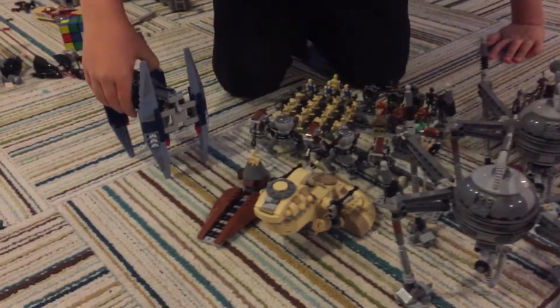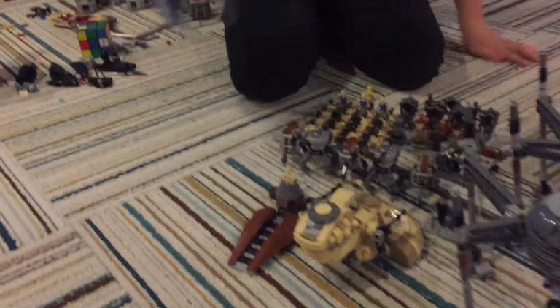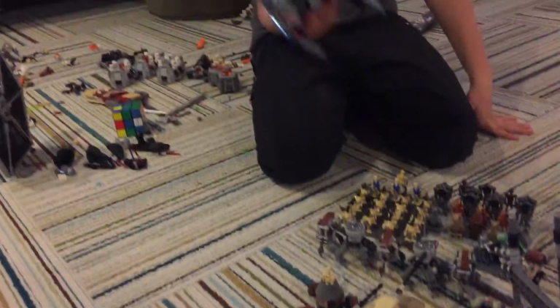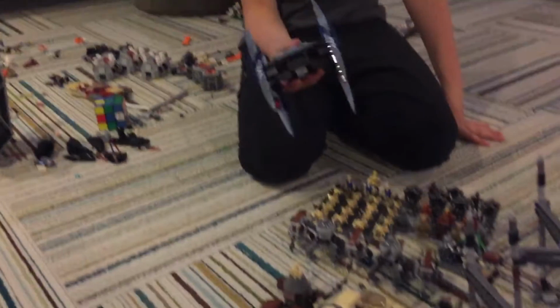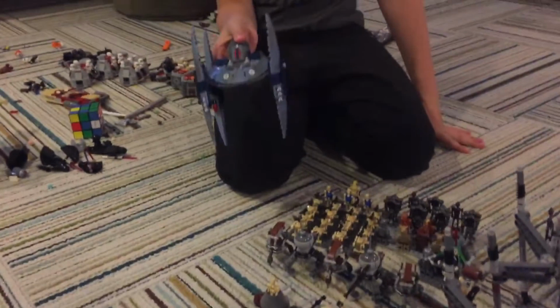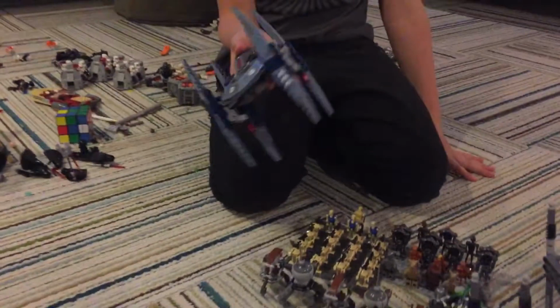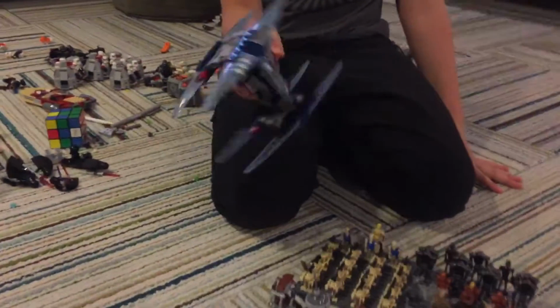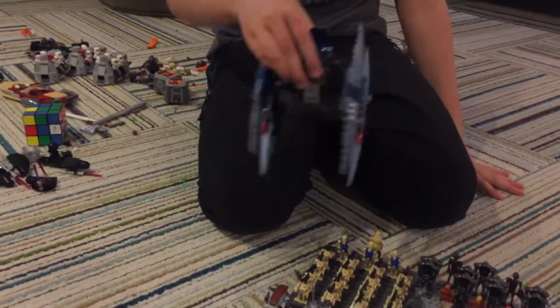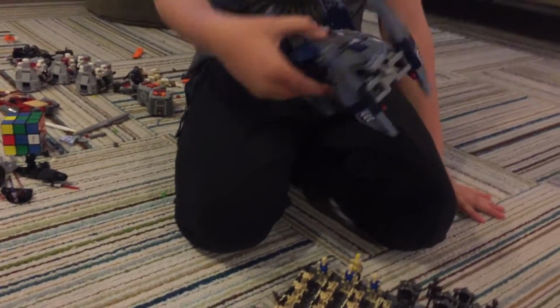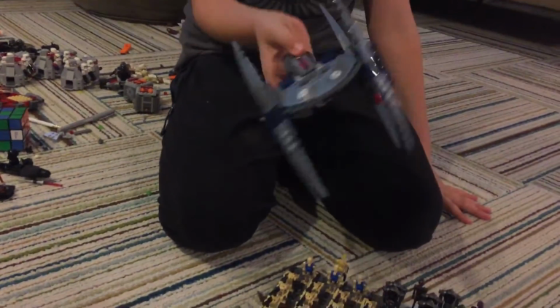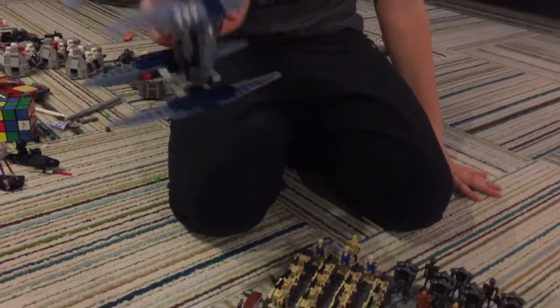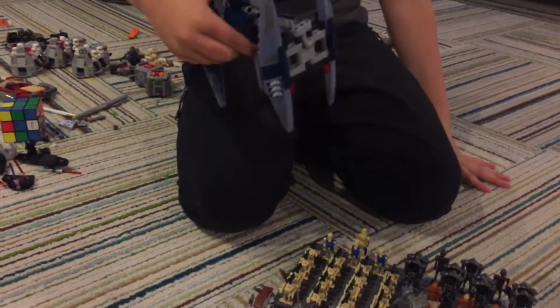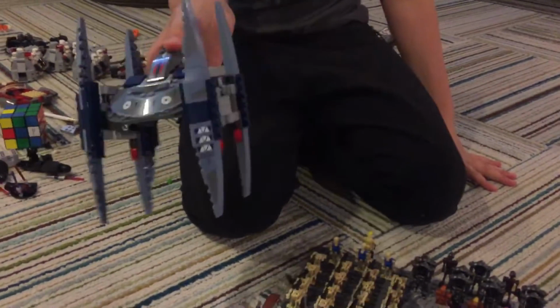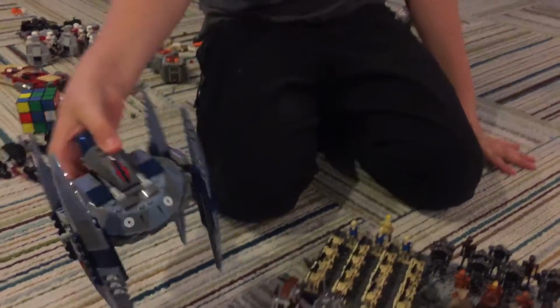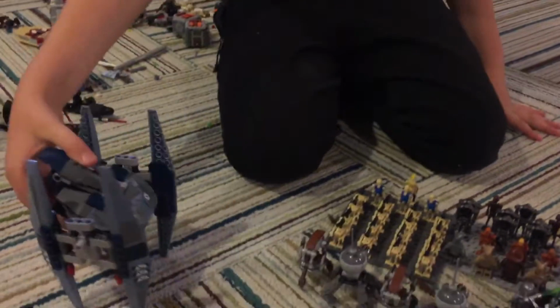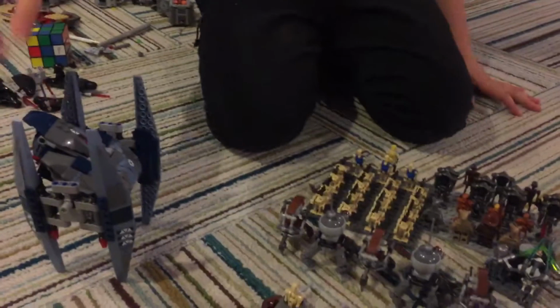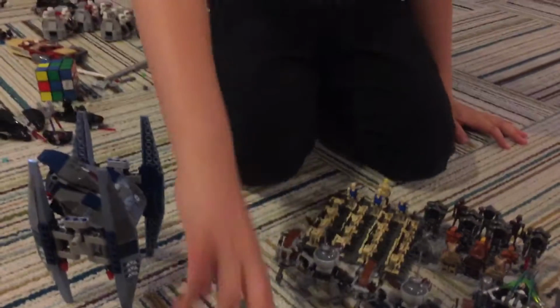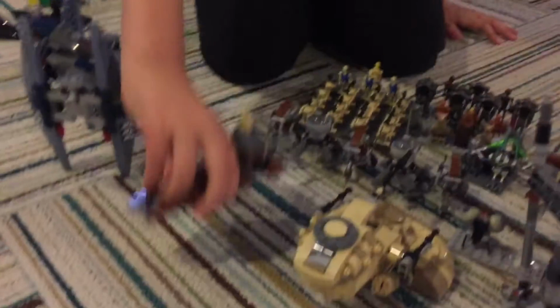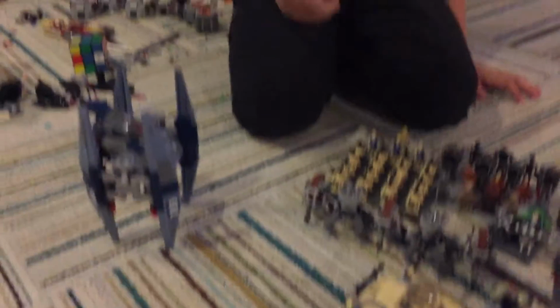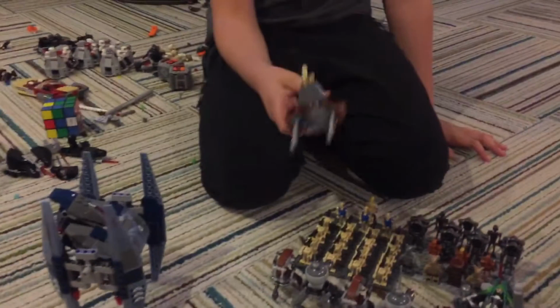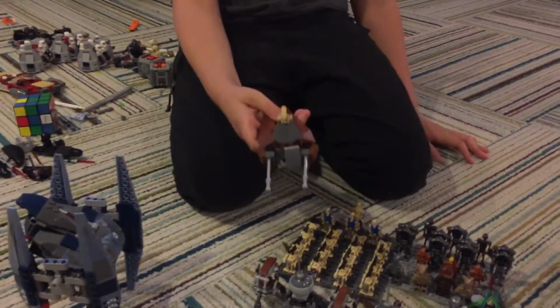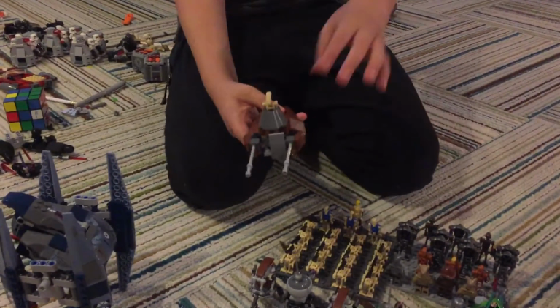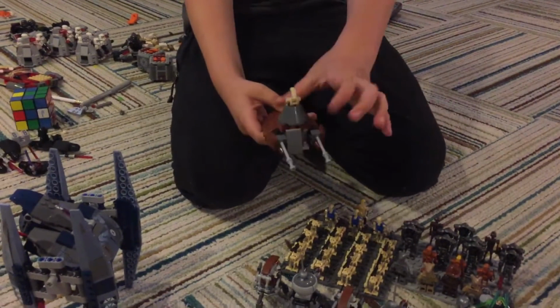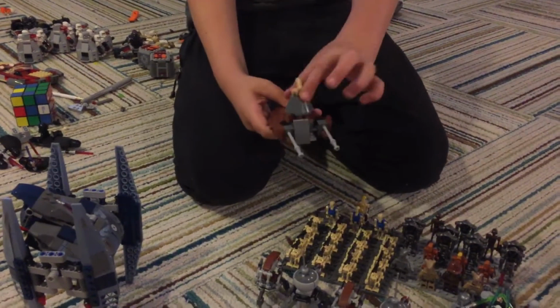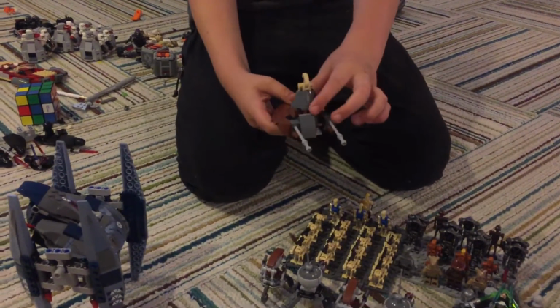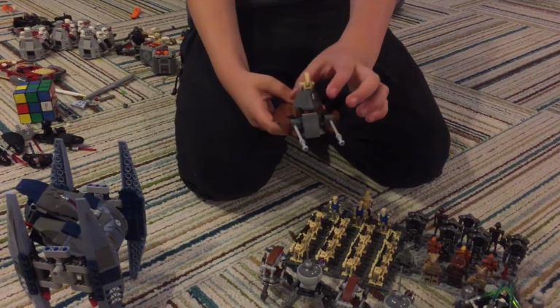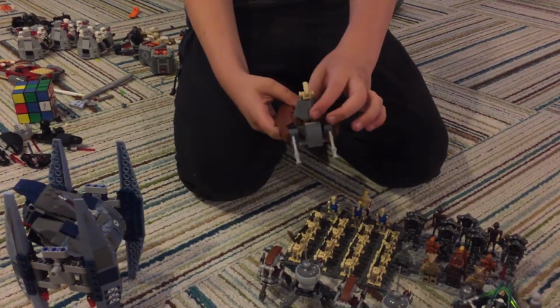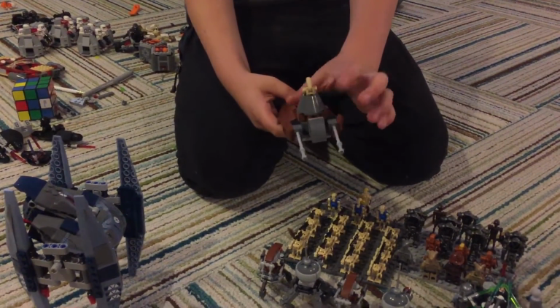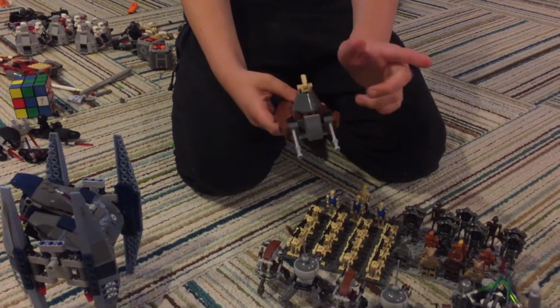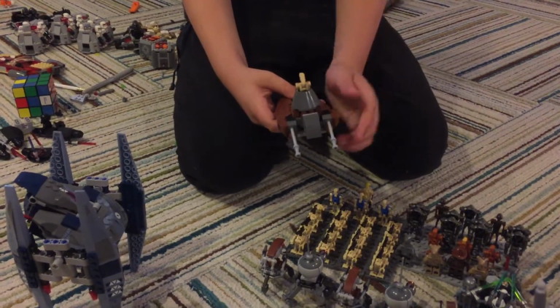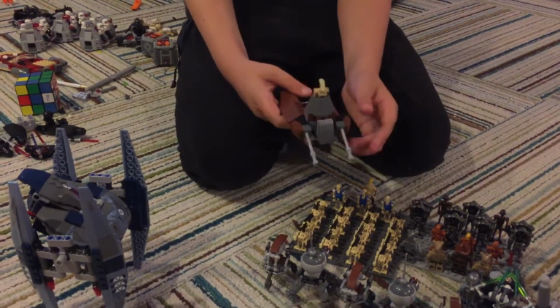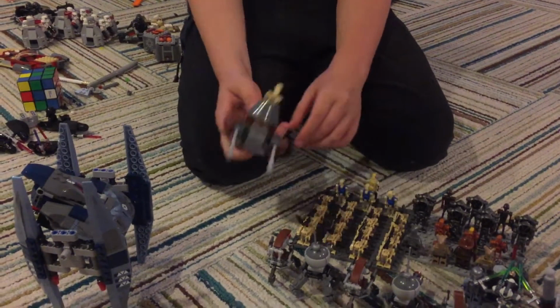We have the Walter Droid from last time. We have the Droid Carrier from last time. I will be getting another one of these with the staff that comes with it.